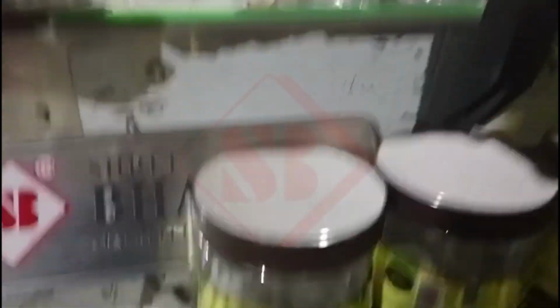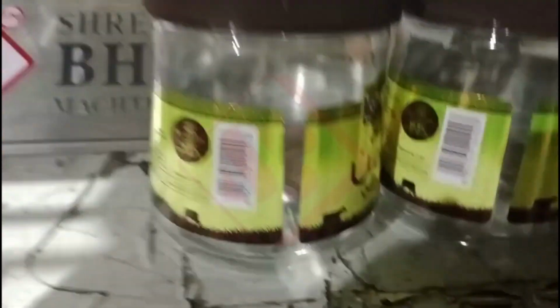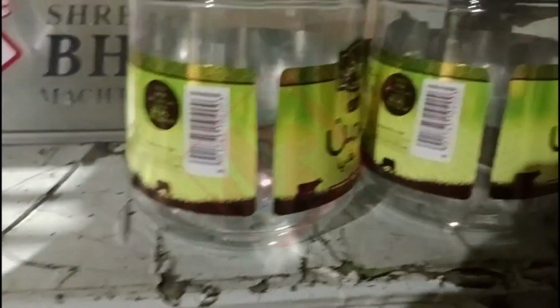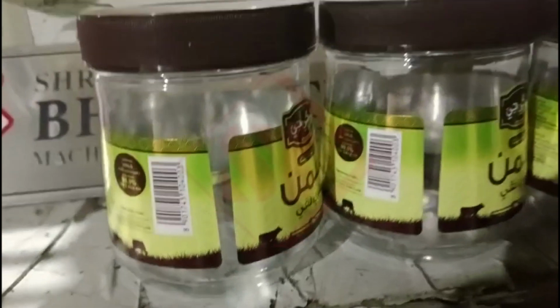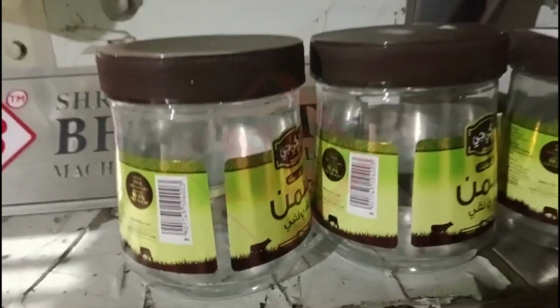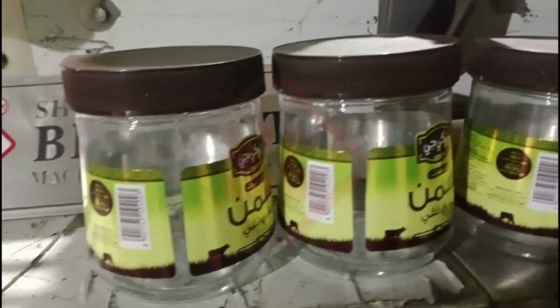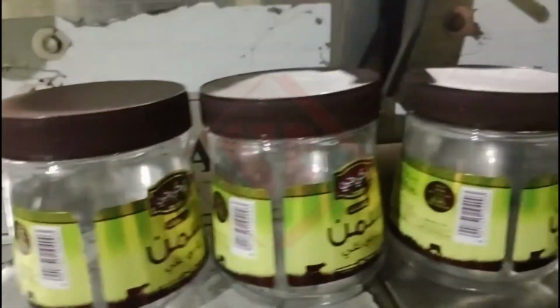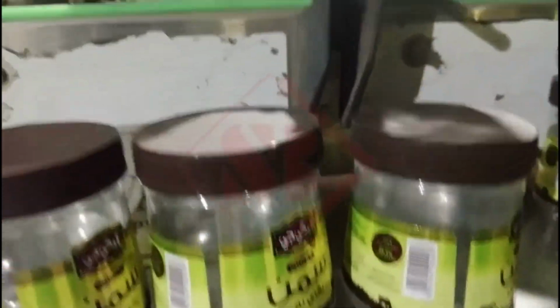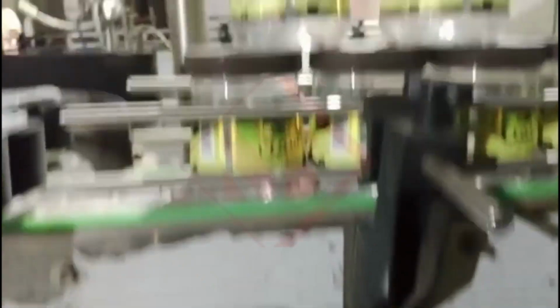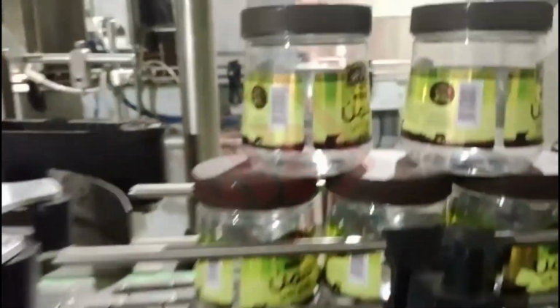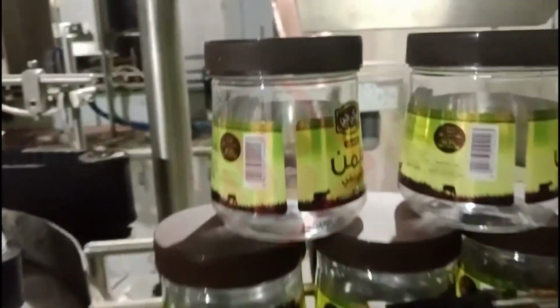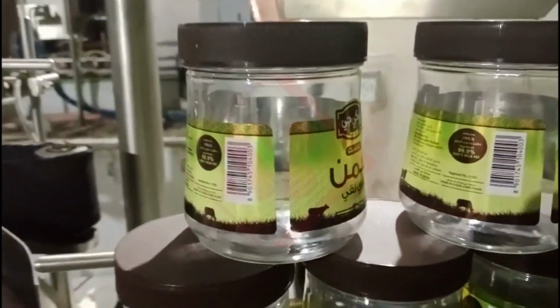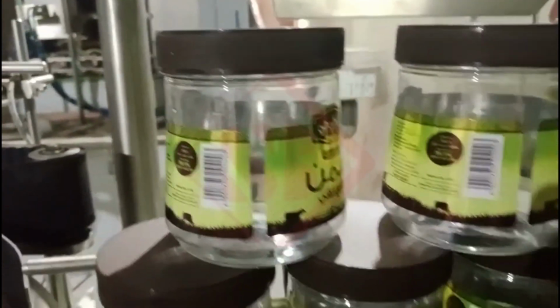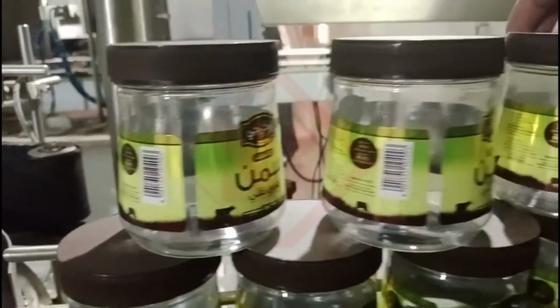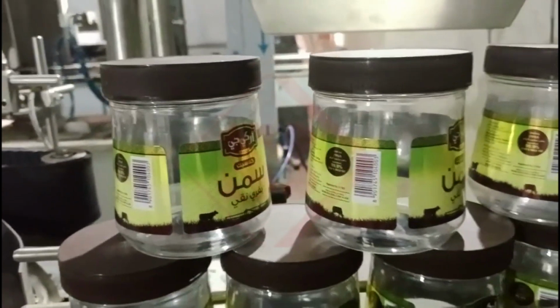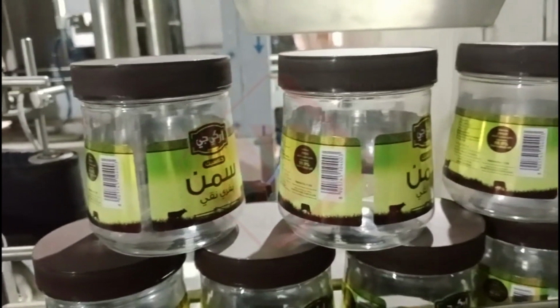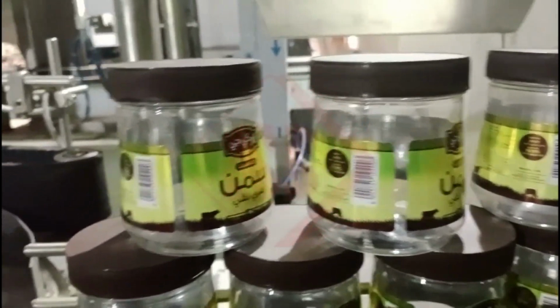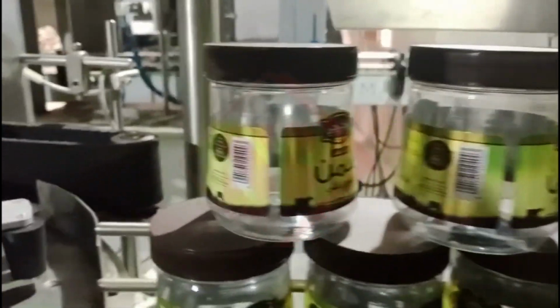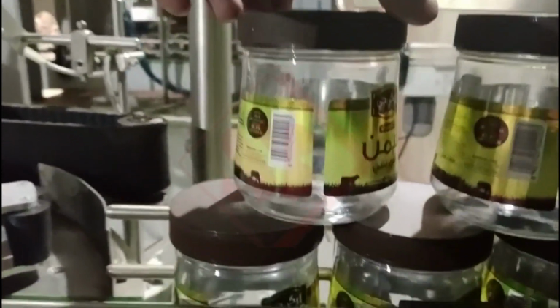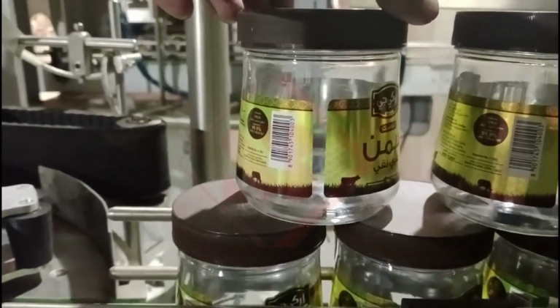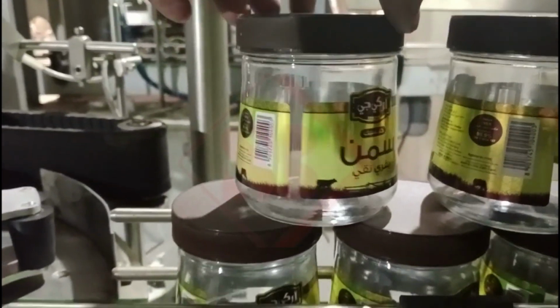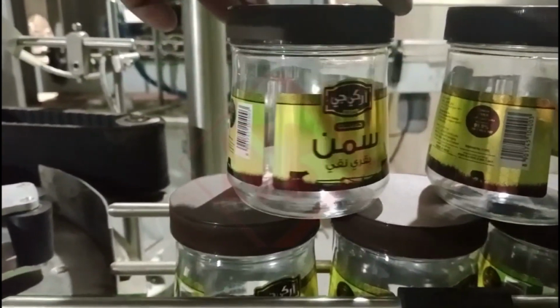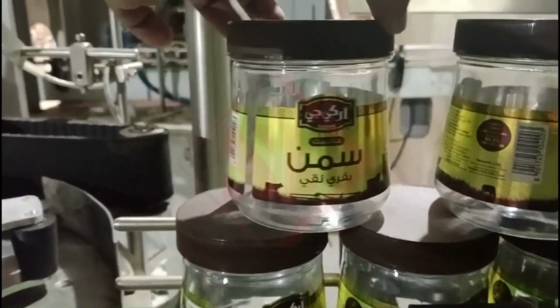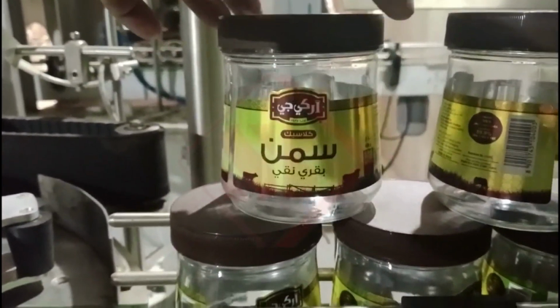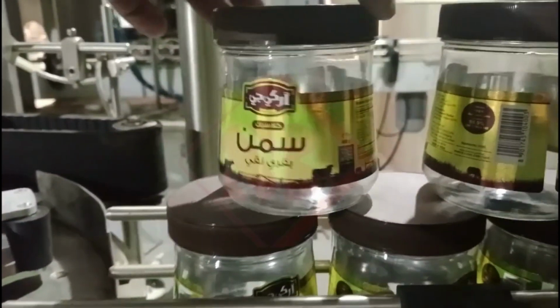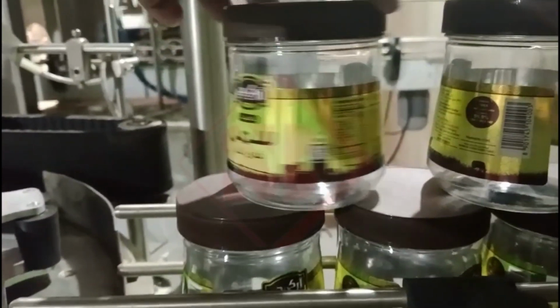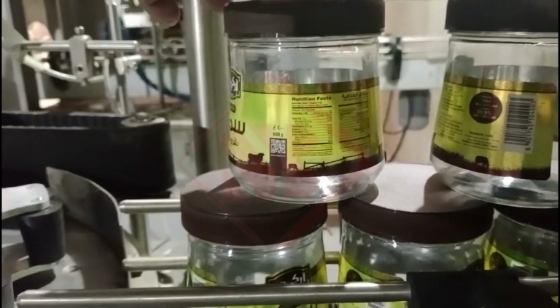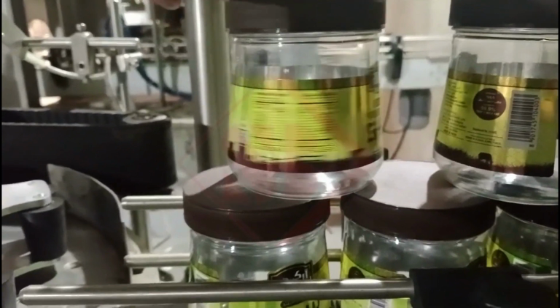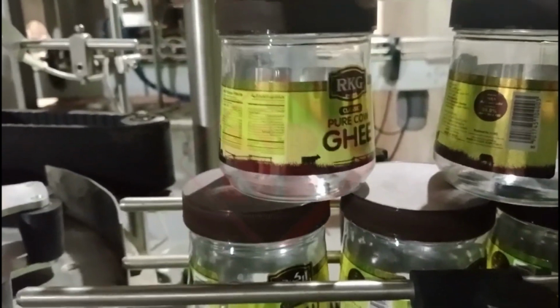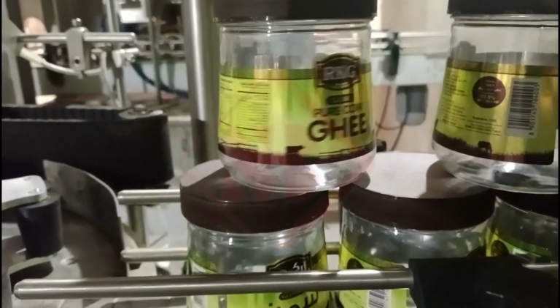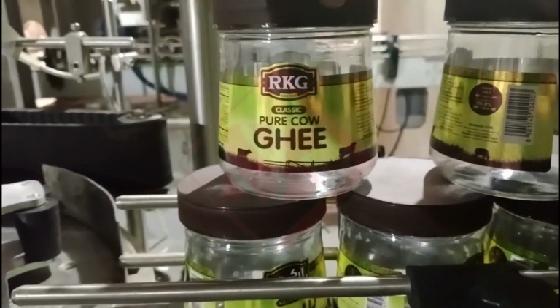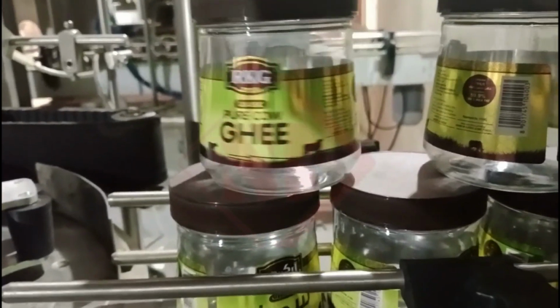These machines can be seamlessly integrated into existing packaging lines for a continuous, automated labeling process, contributing to consistent labeling quality, minimizing errors, and ensuring a professional and uniform appearance for products.